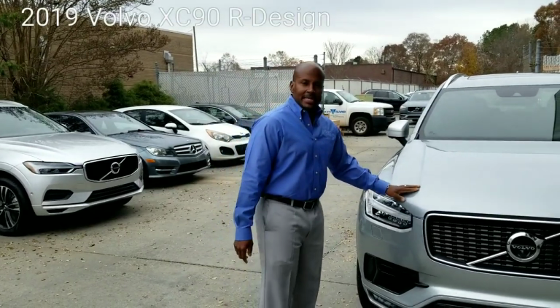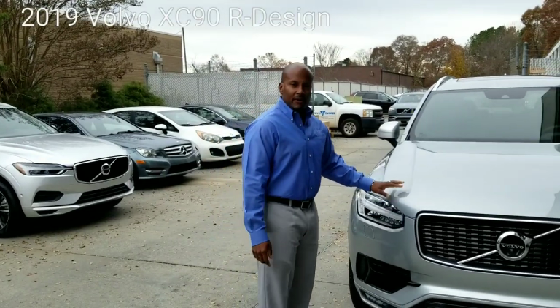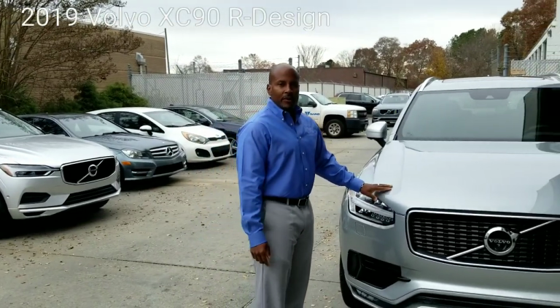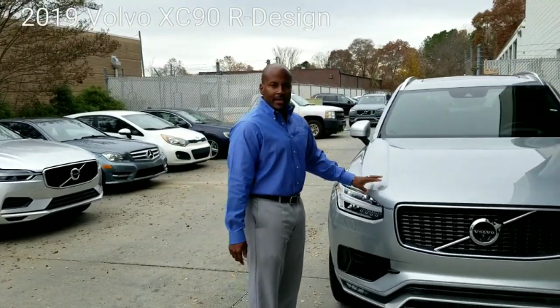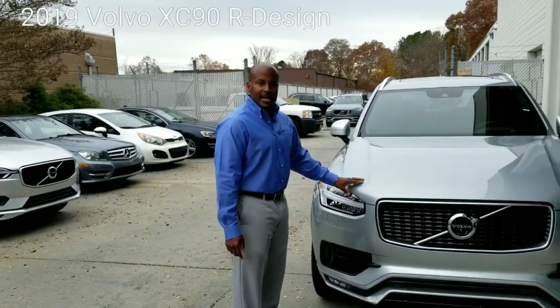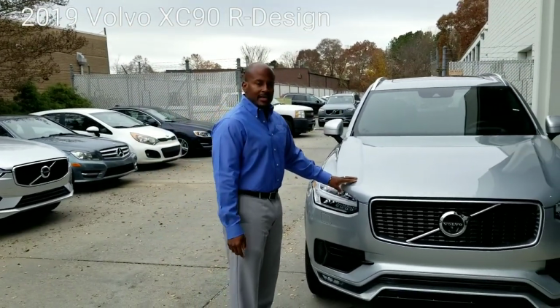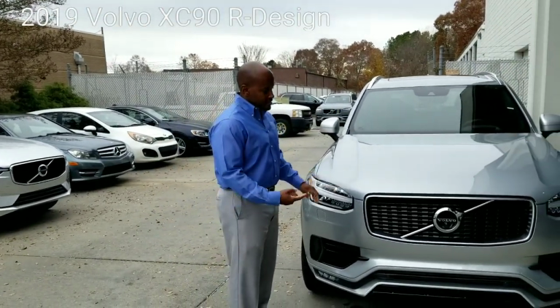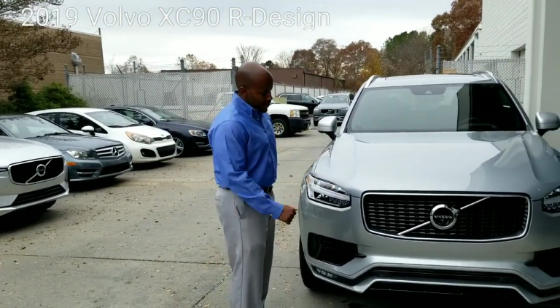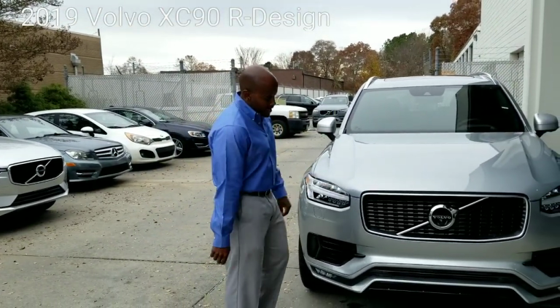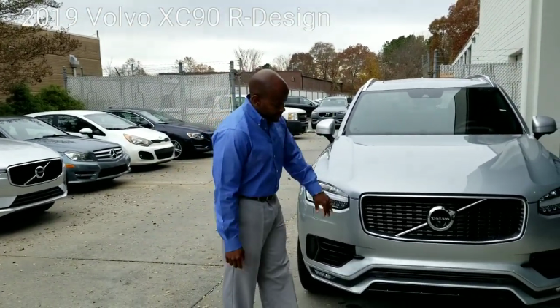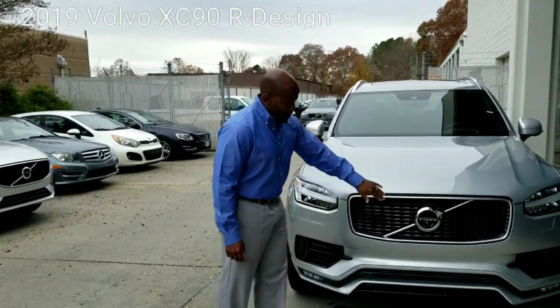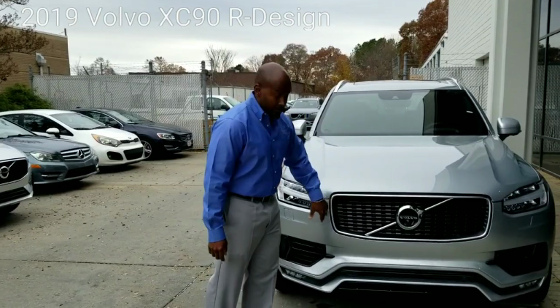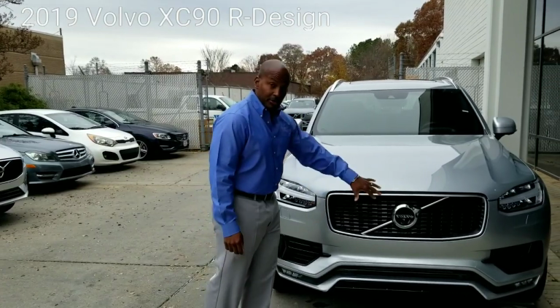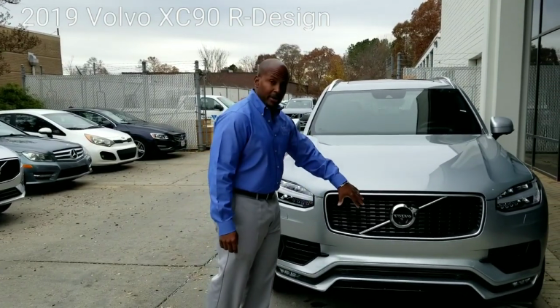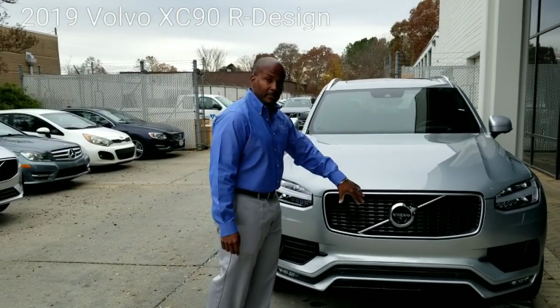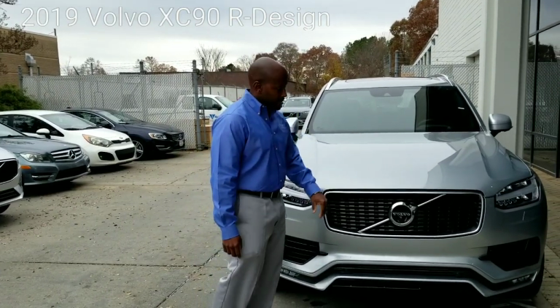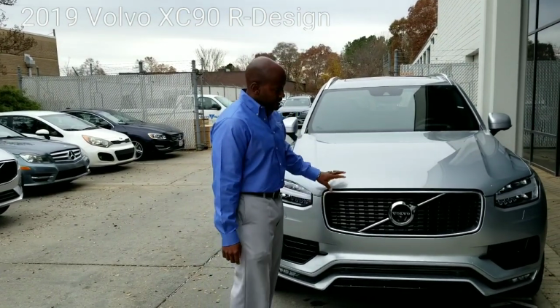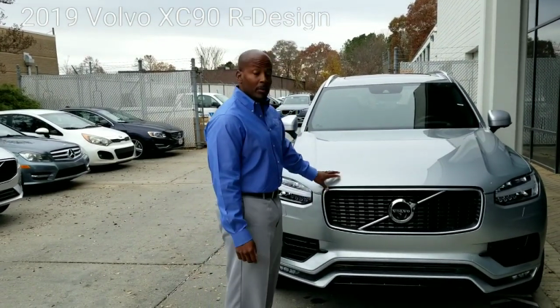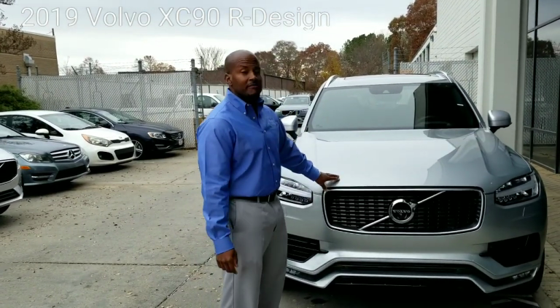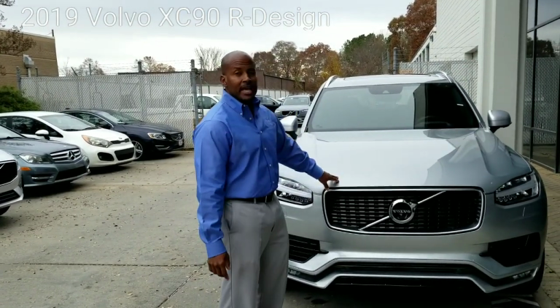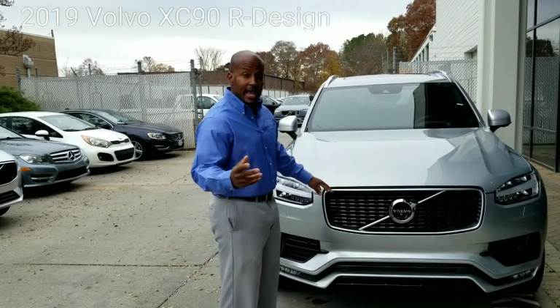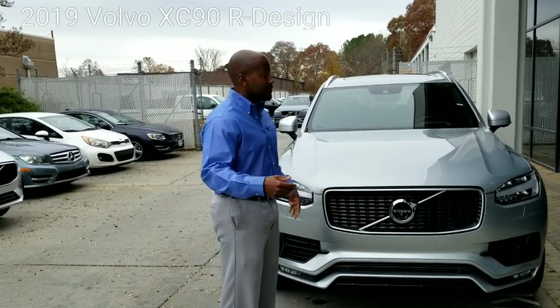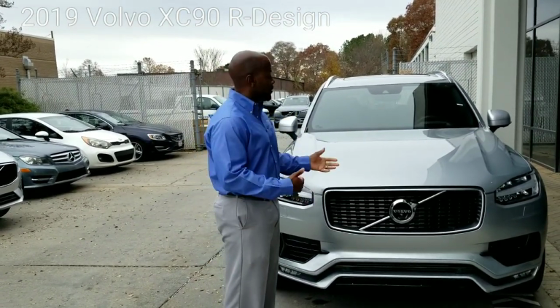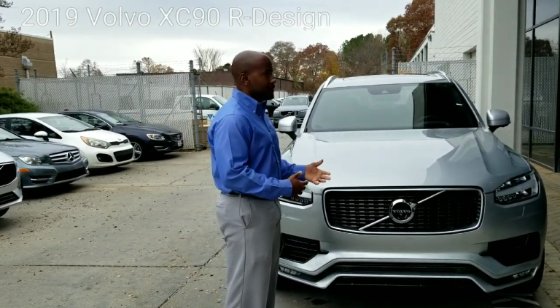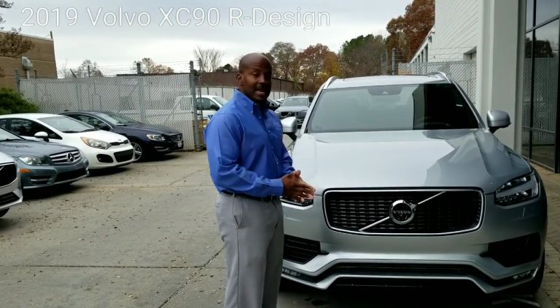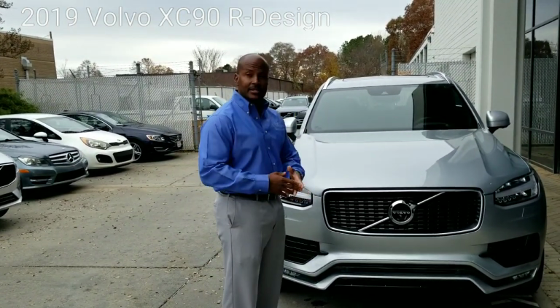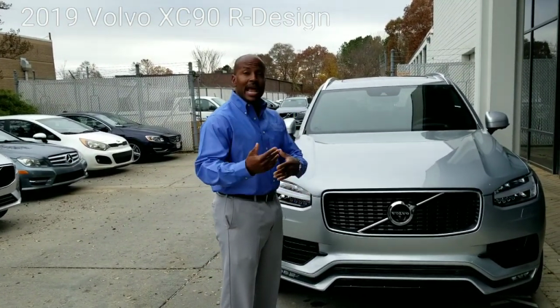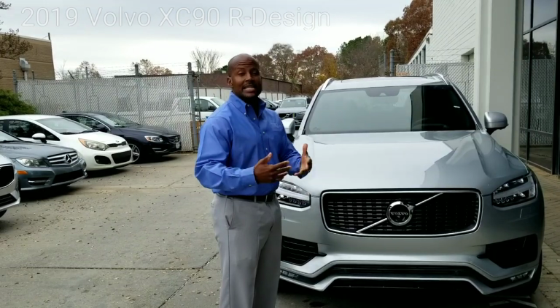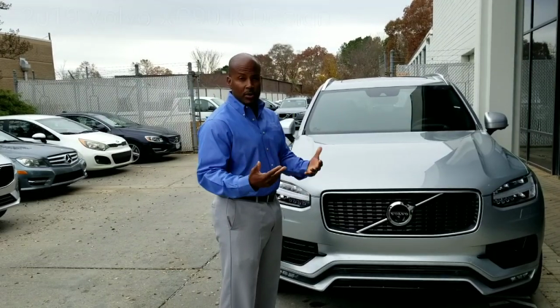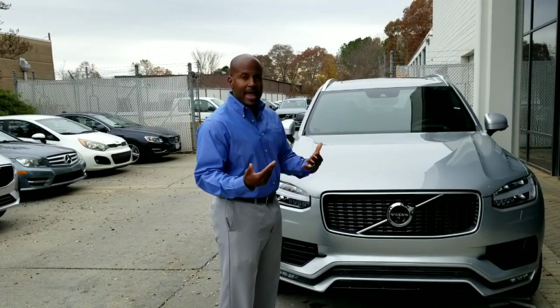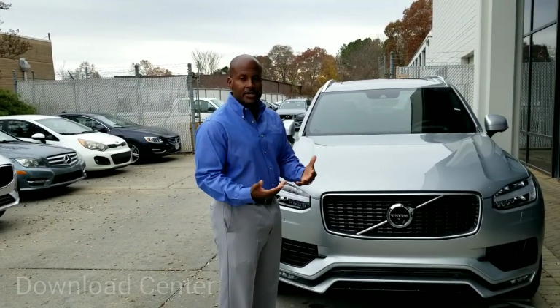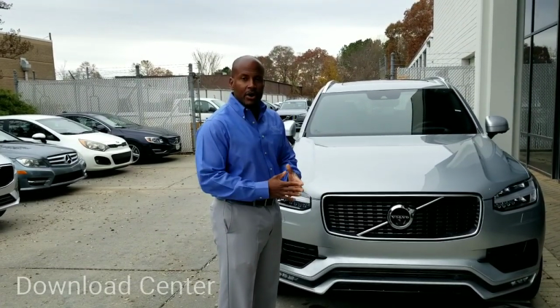2019 Volvo XC90. This is an Artisan — you can tell by the horizontal grille — but that's not what we're here for today. Today we're going to be going over something inside: how to download apps to your car.